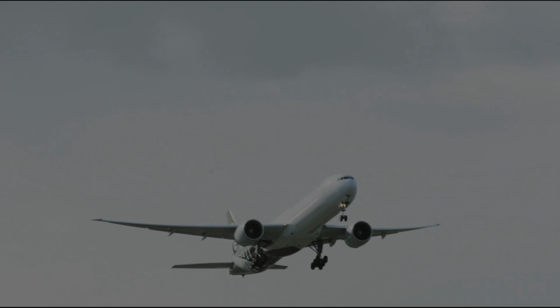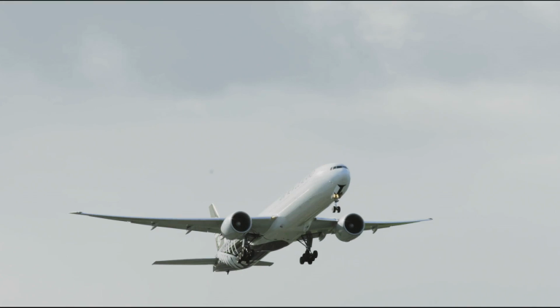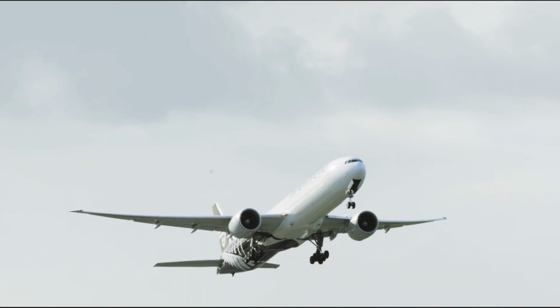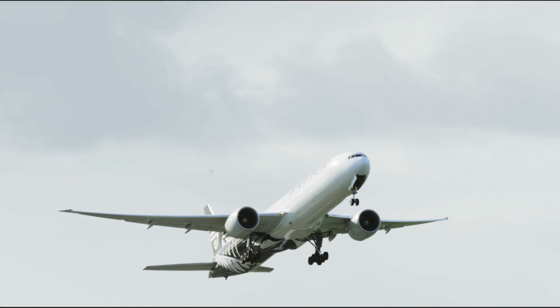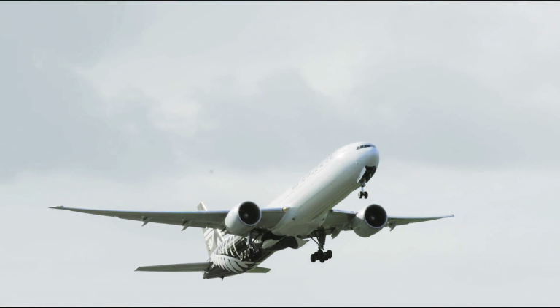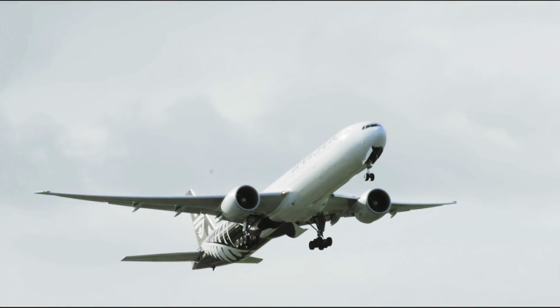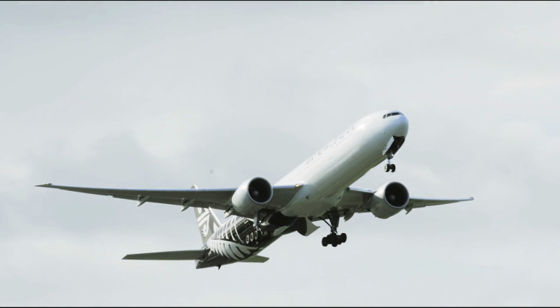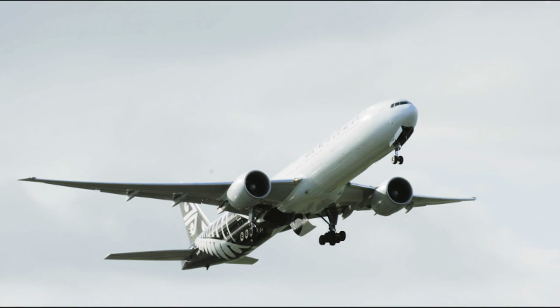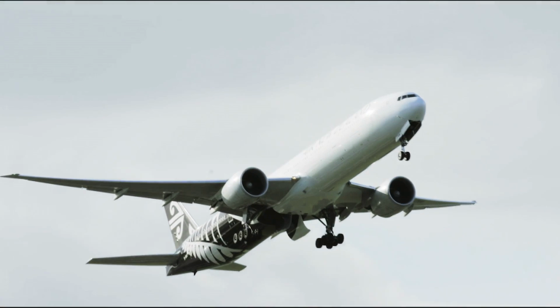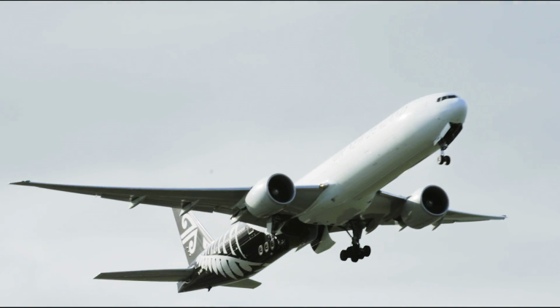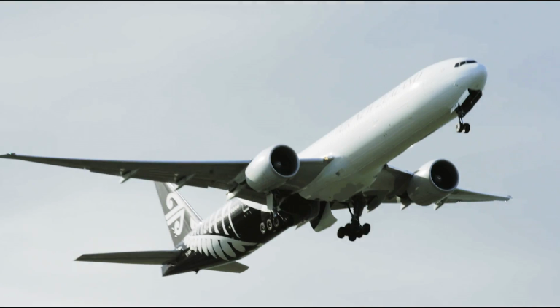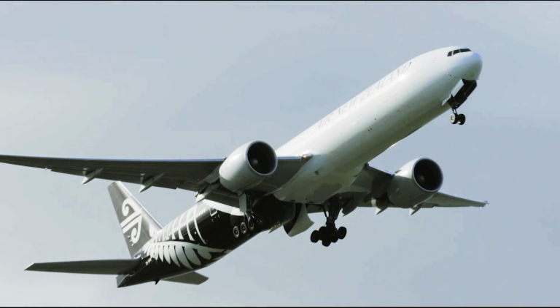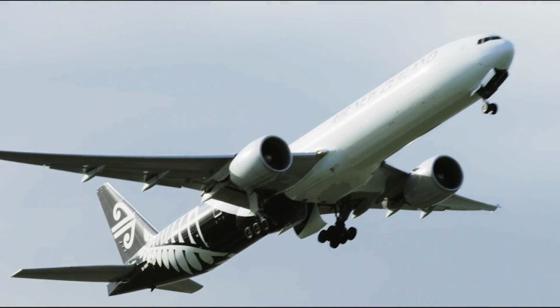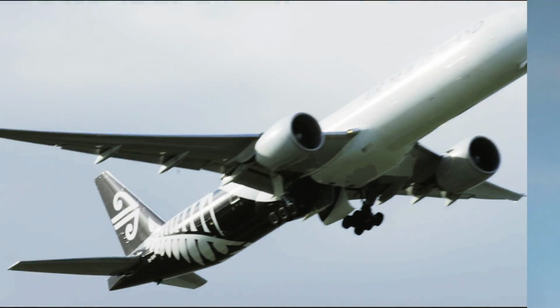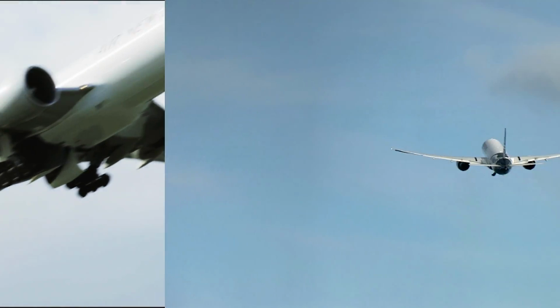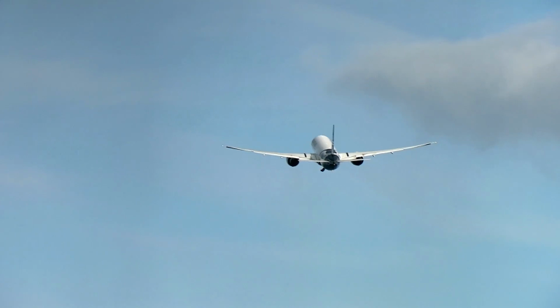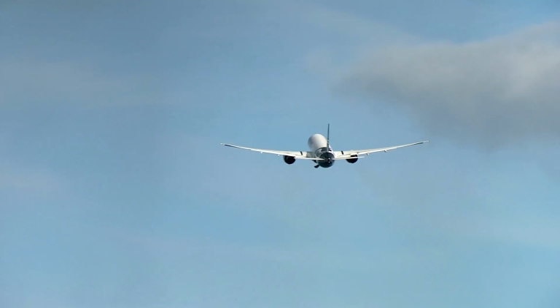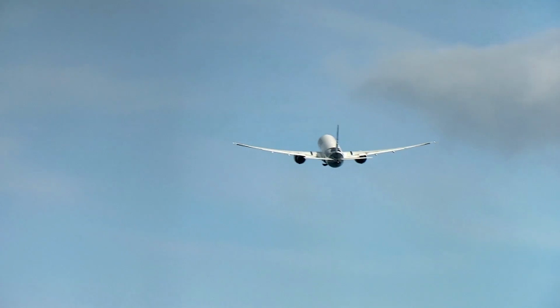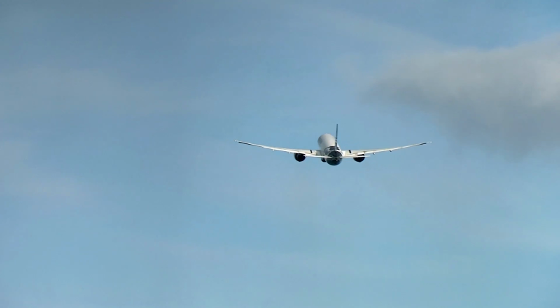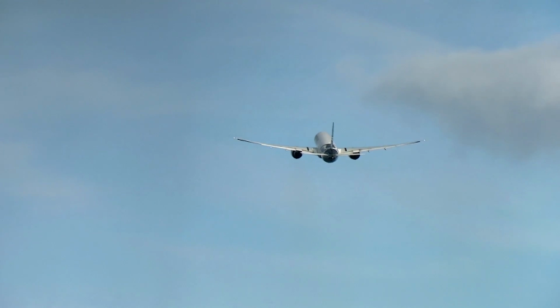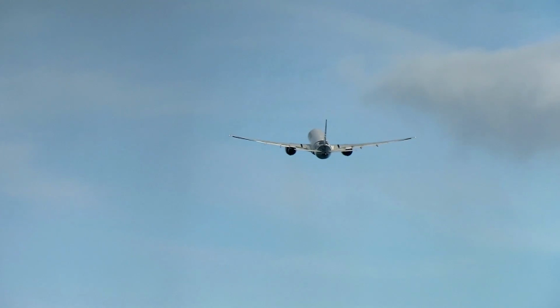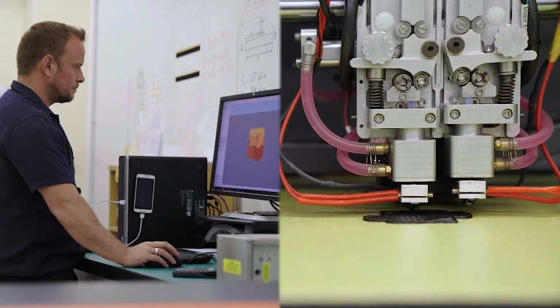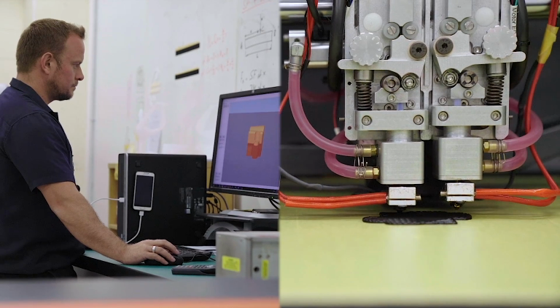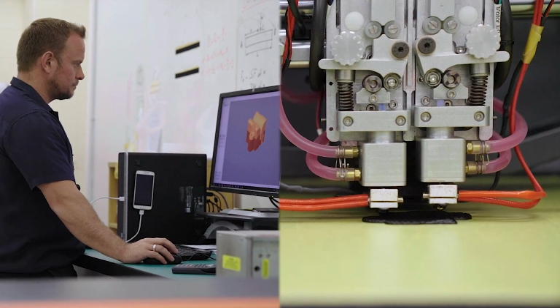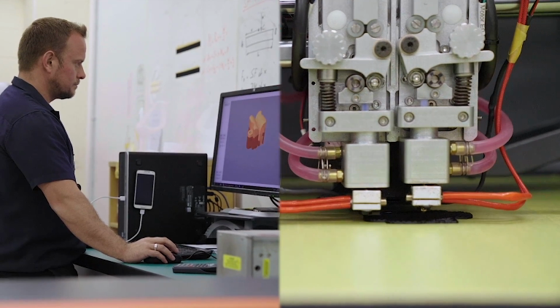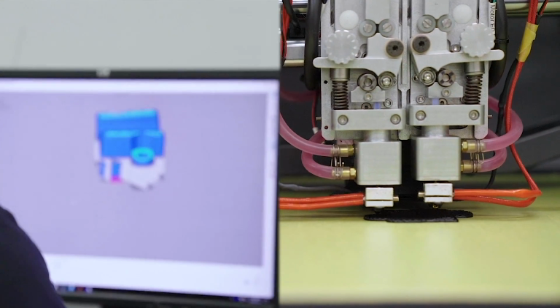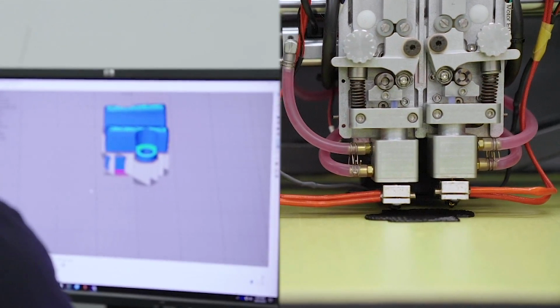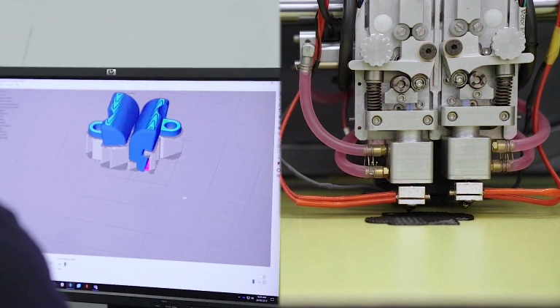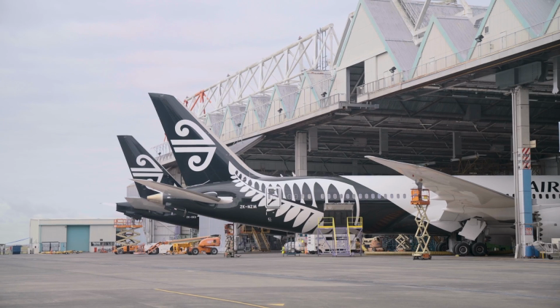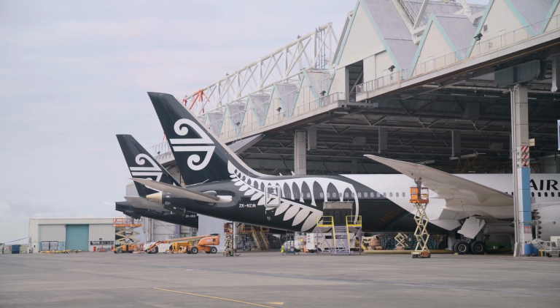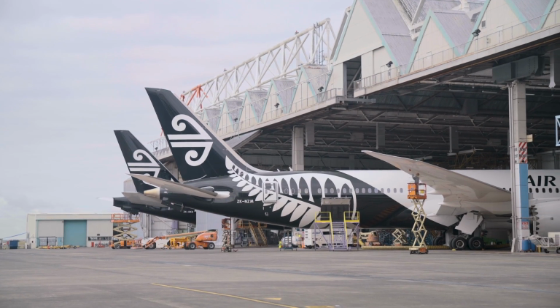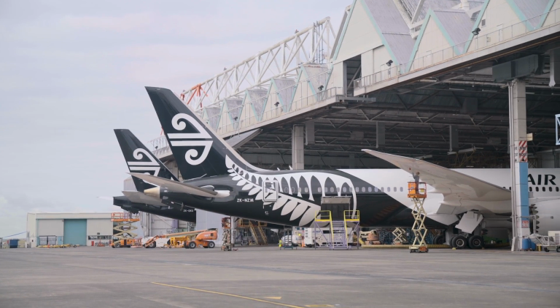Air New Zealand has teamed up with components and systems provider Moog, Microsoft, and ST Engineering Aerospace for a world-first experiment exploring the role 3D printing and blockchain can together play in aircraft engineering.